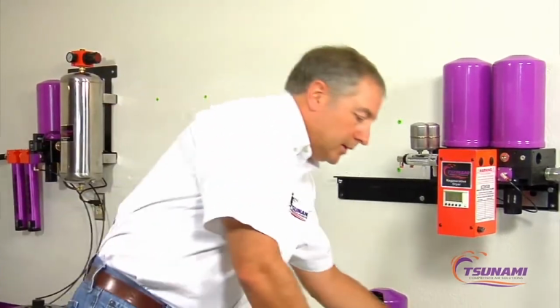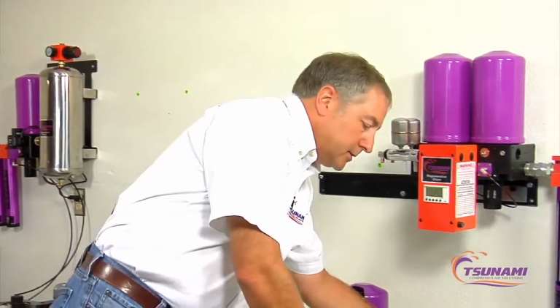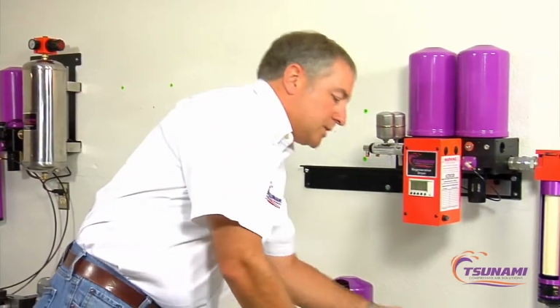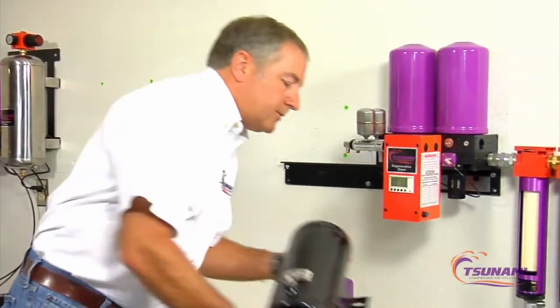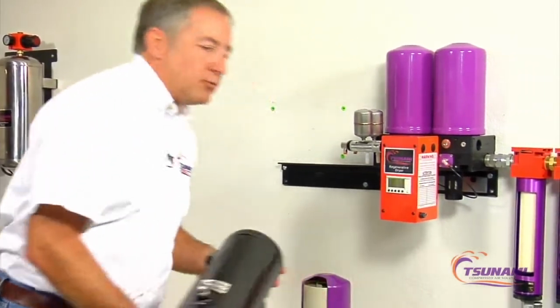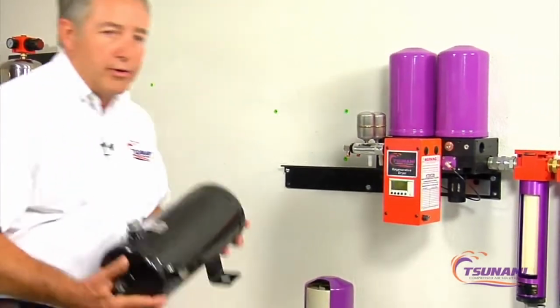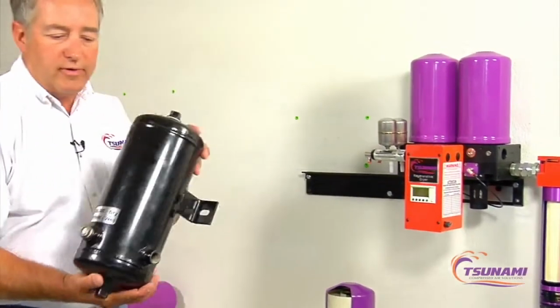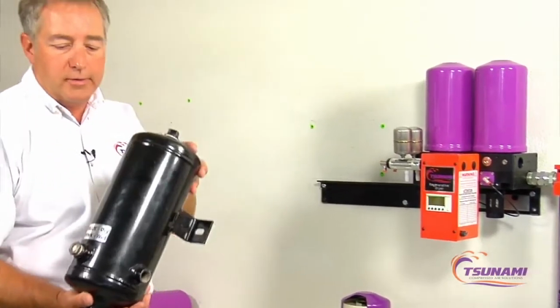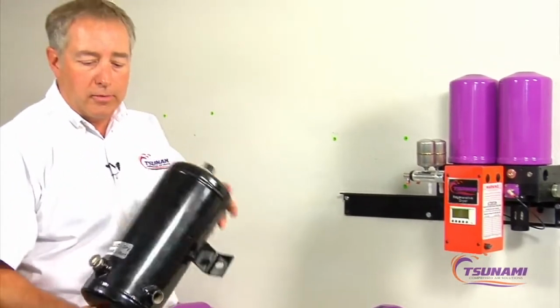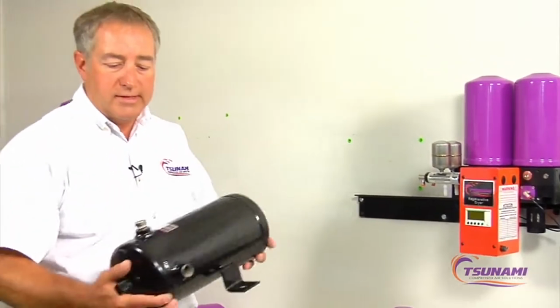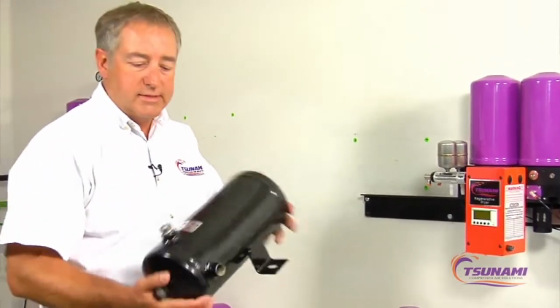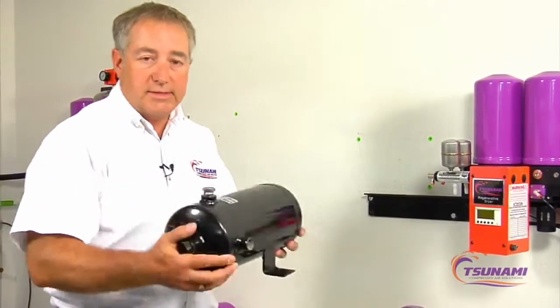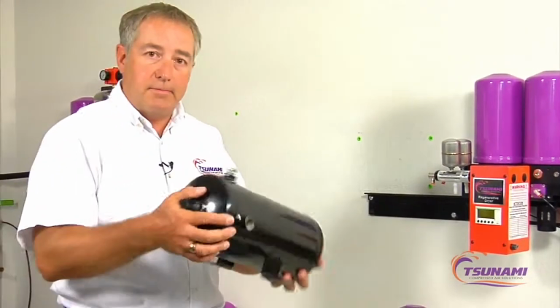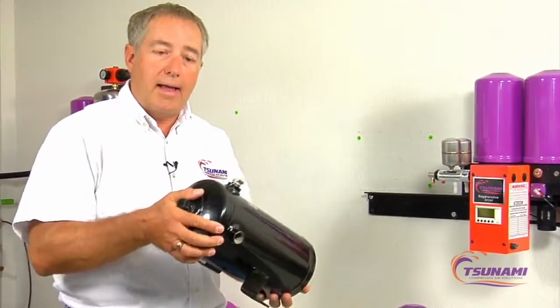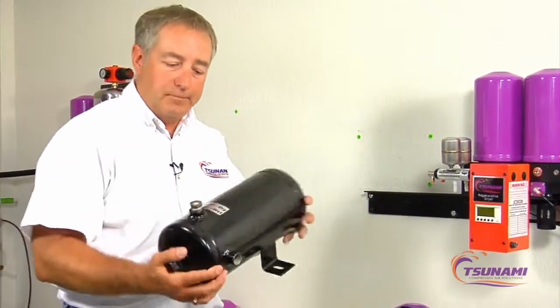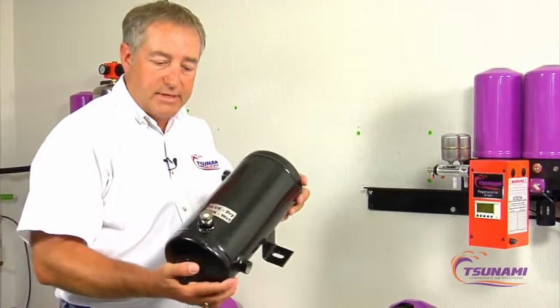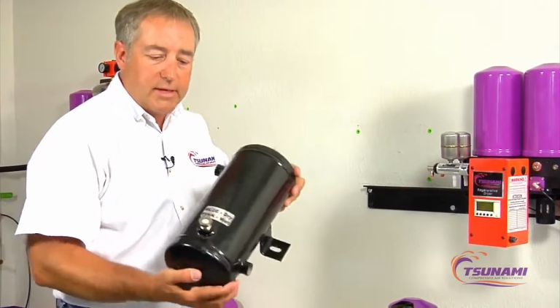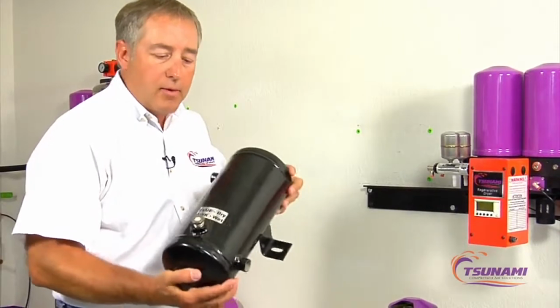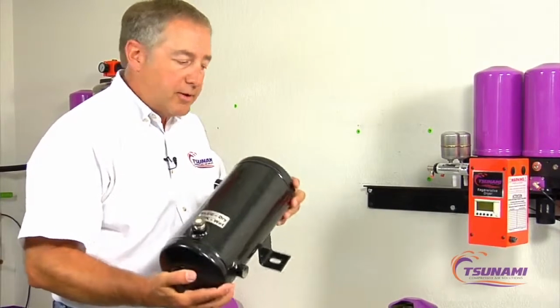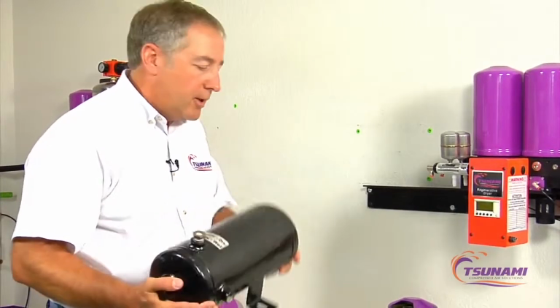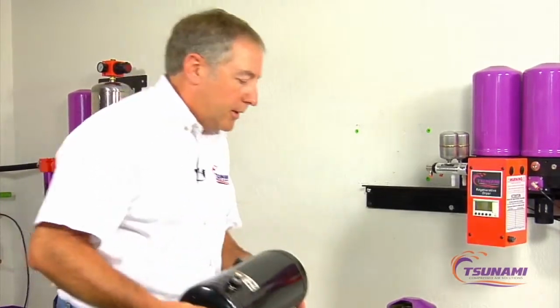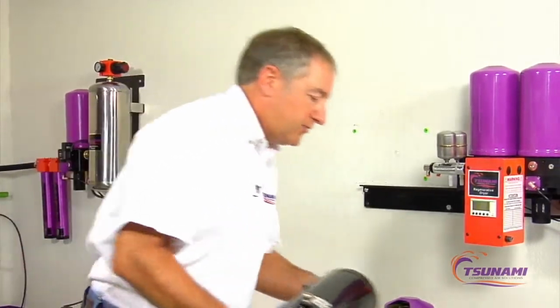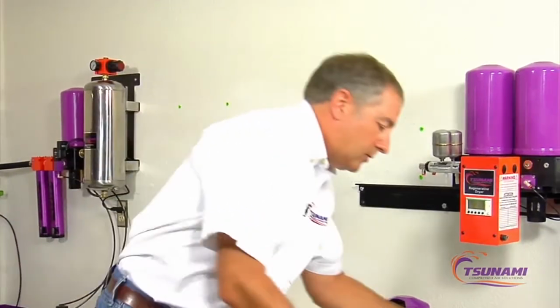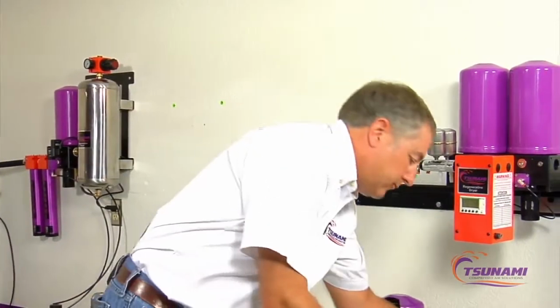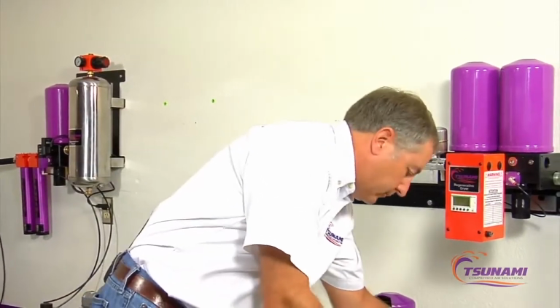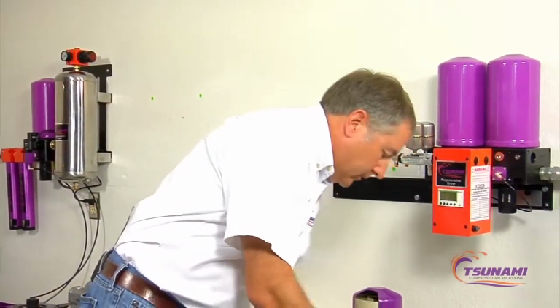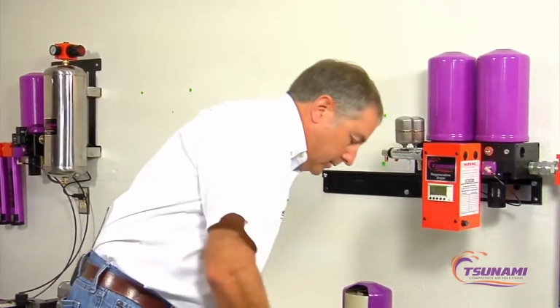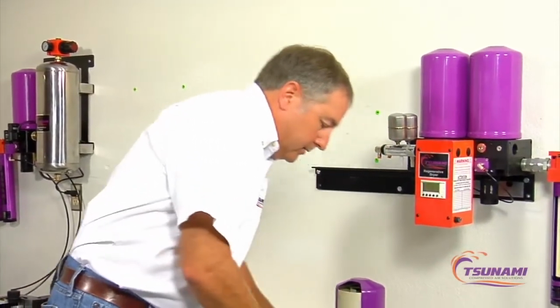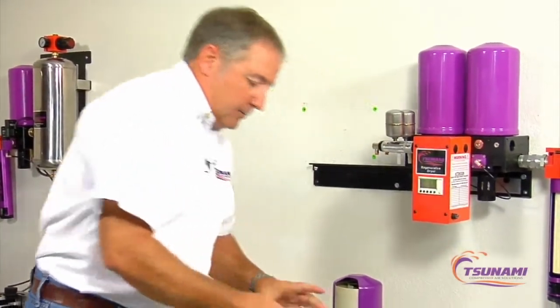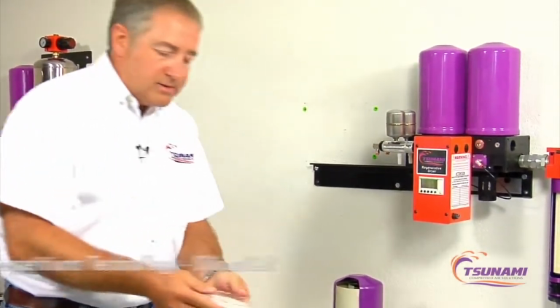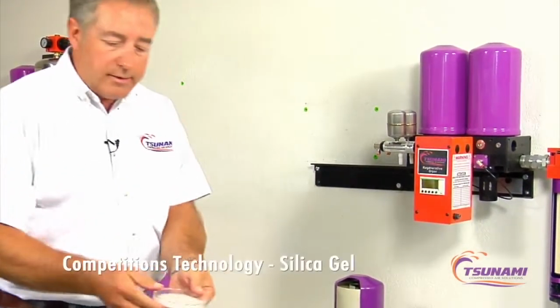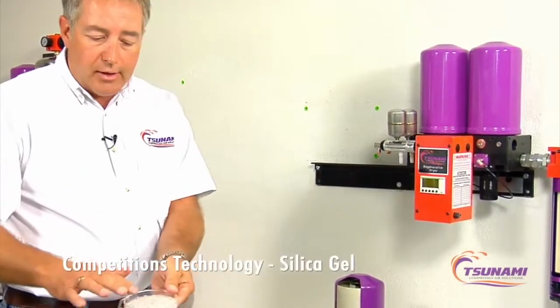The most common type of dryer you're going to find in the marketplace is a desiccant pot. This desiccant pot right here is full of silica gel.